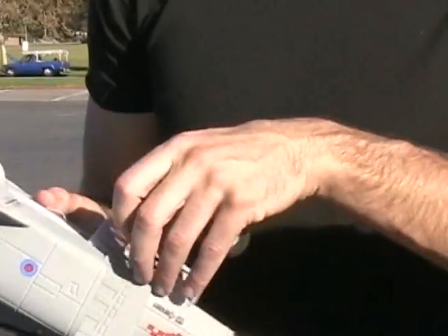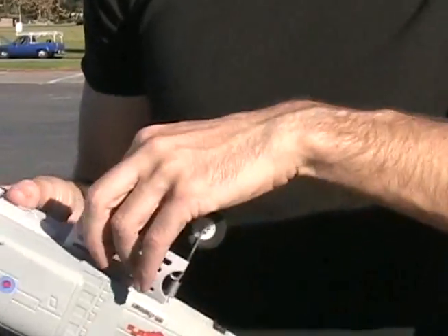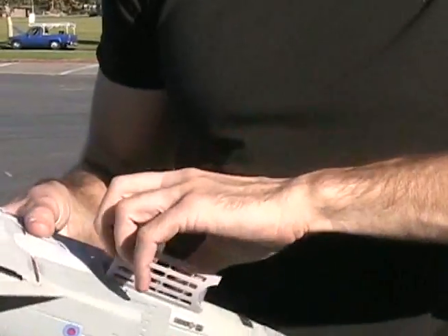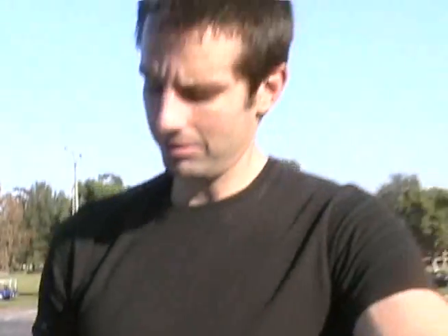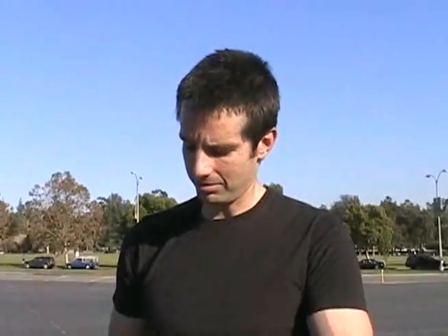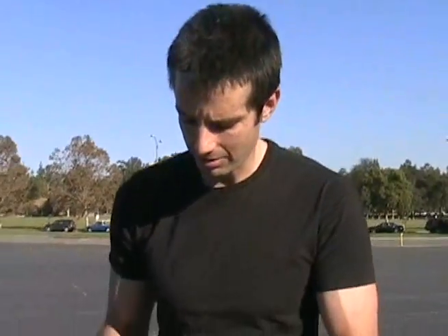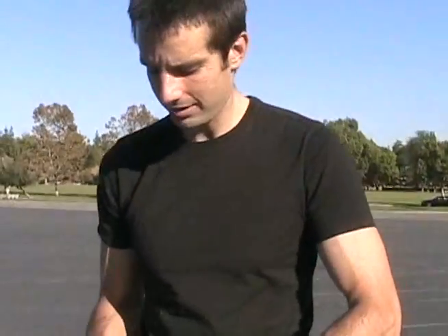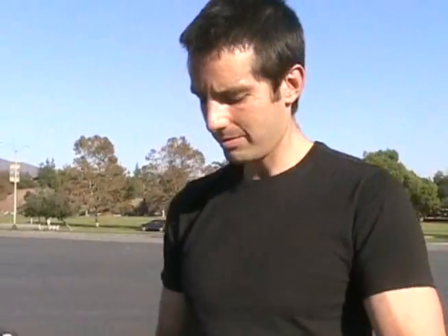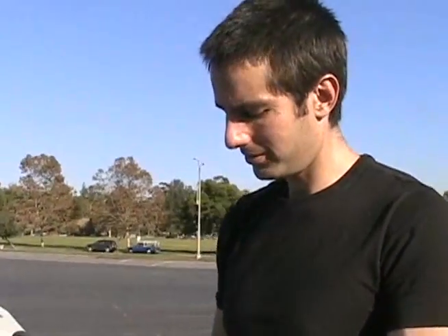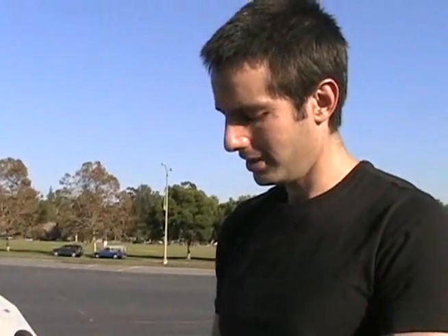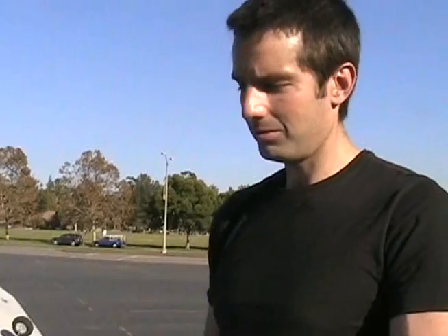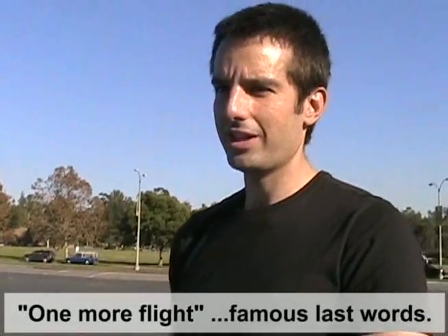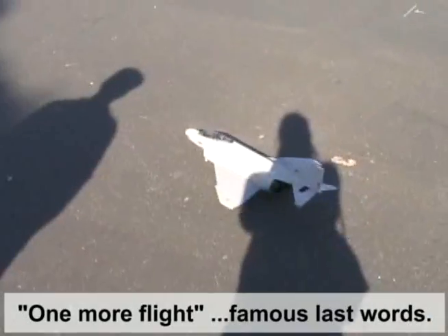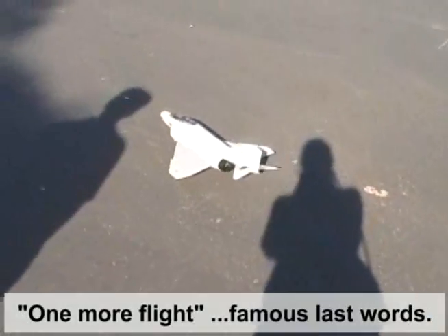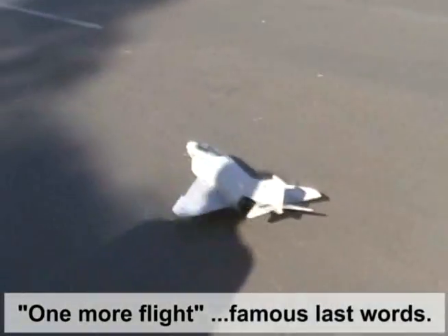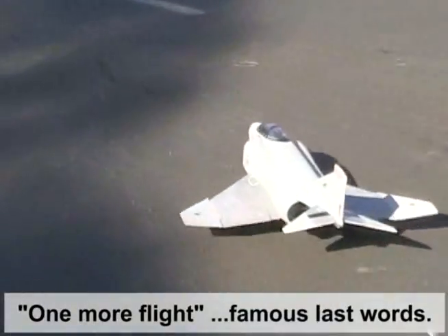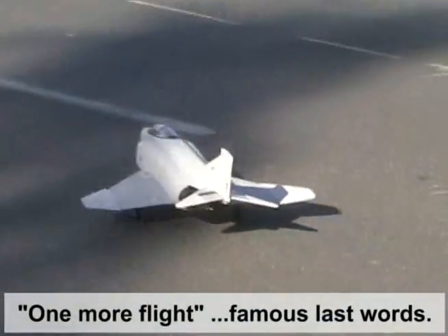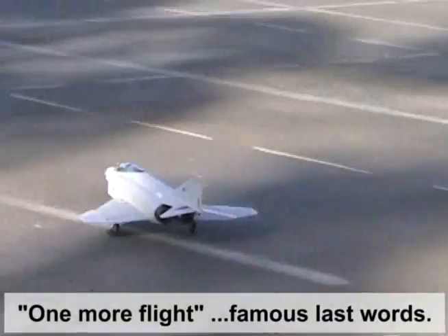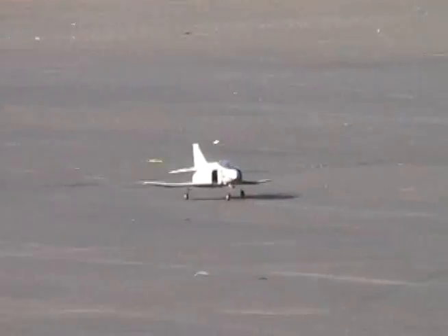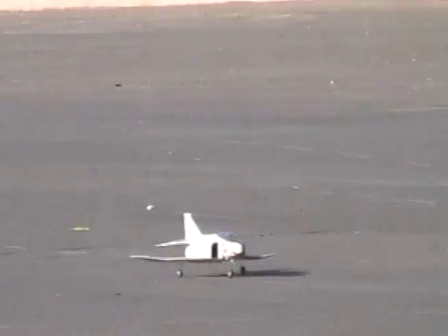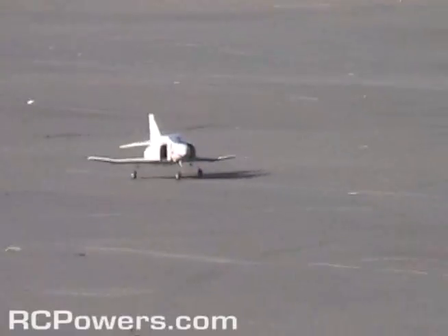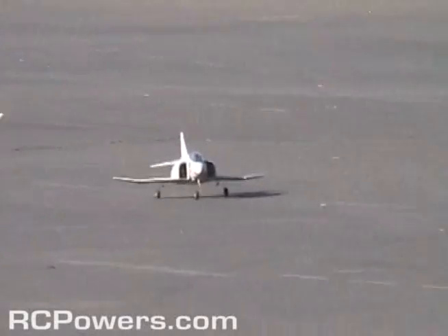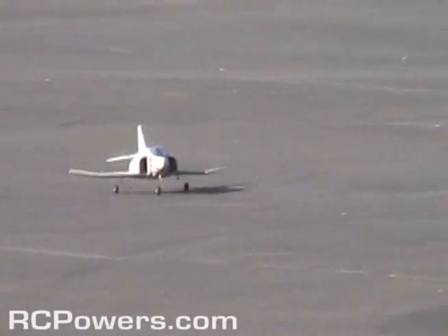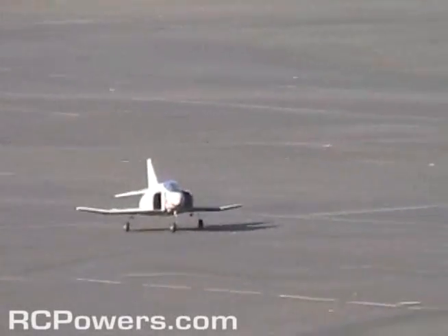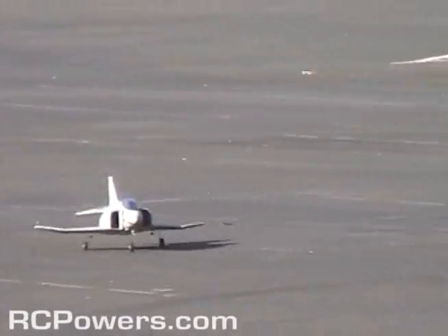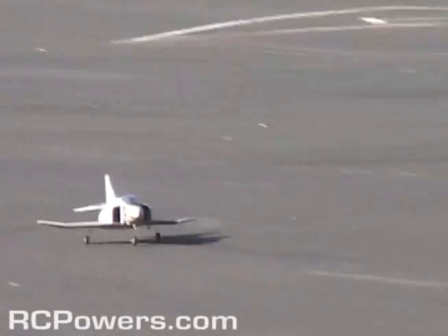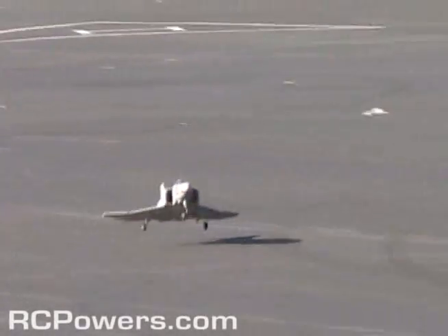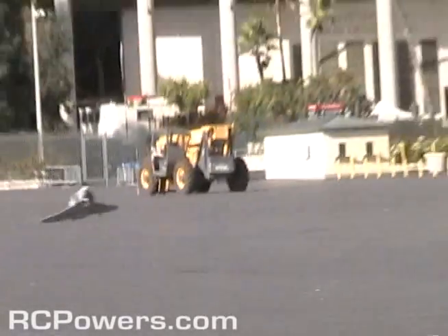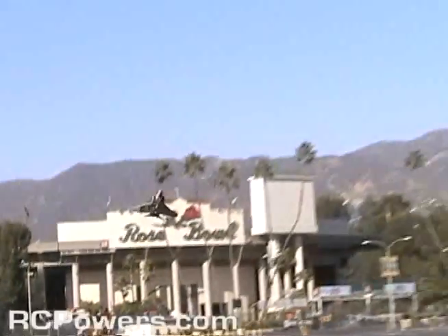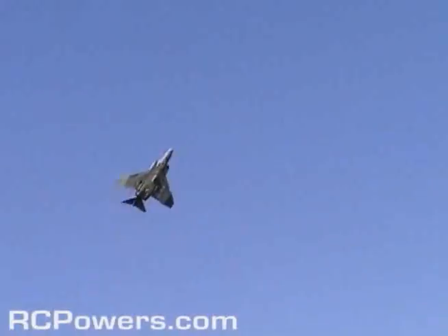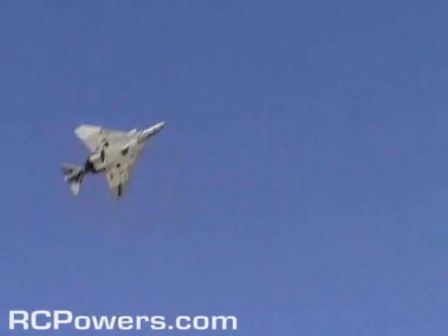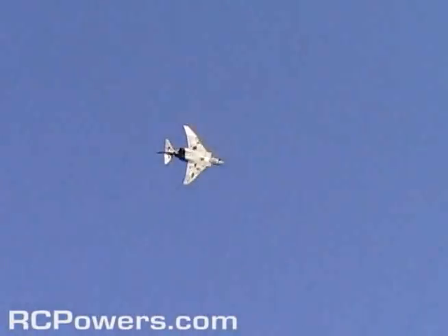I think I just changed the battery. I think it goes out pretty quick. Dang it. I could do one more flight, right? Yeah. You just gotta have another flight. Just one more flight, right? Alright, you zeroed in on it. Alright, here we go. That's so cool.